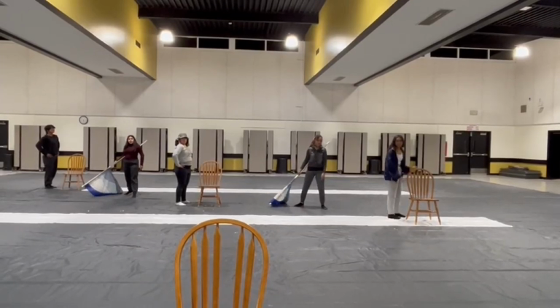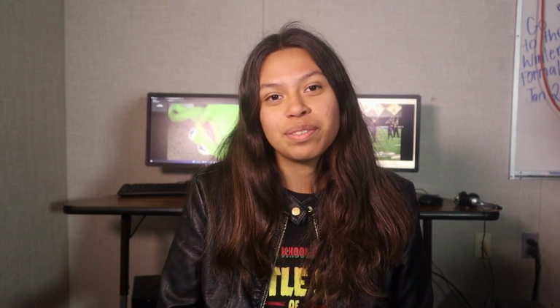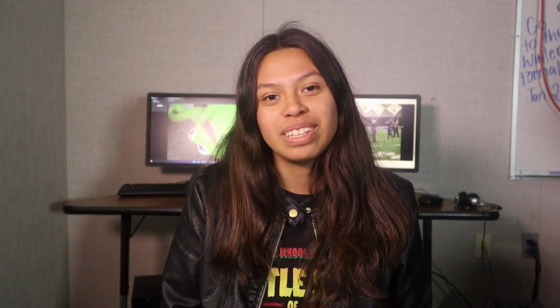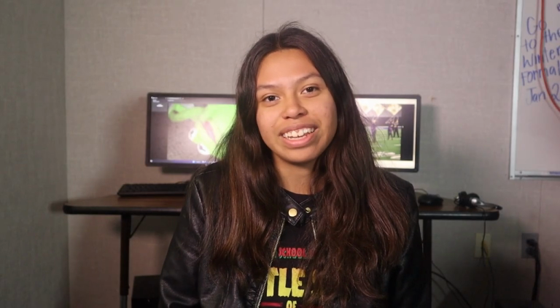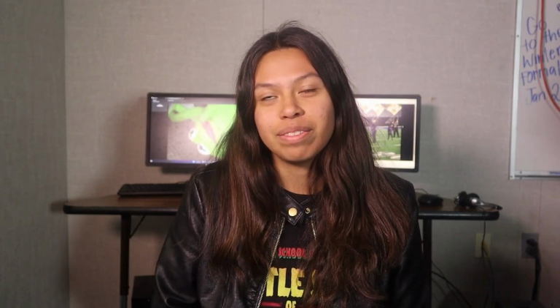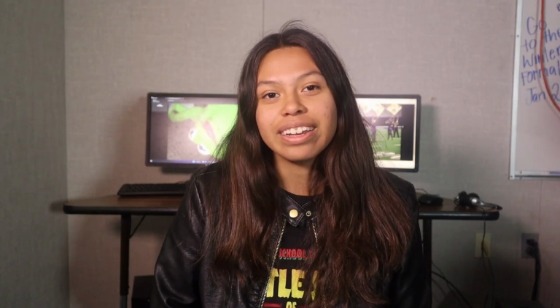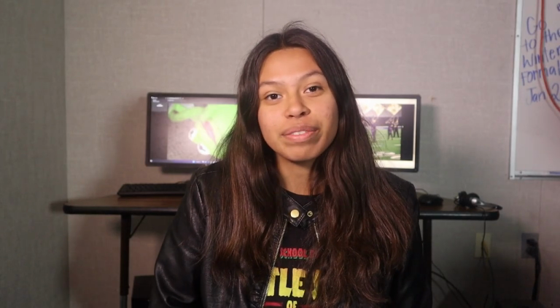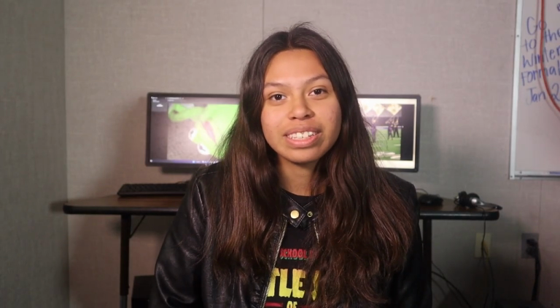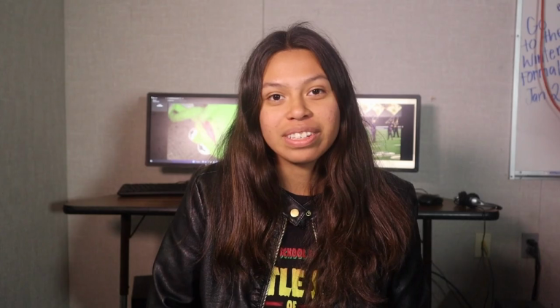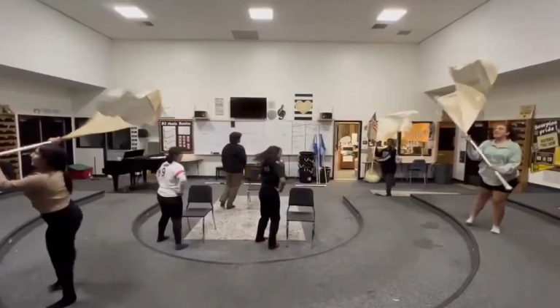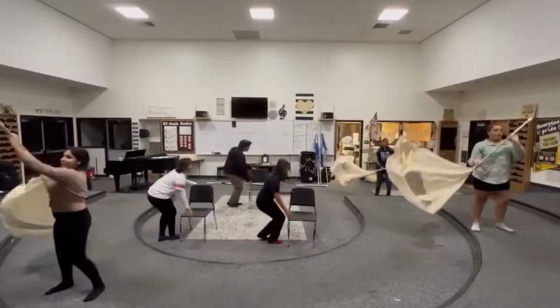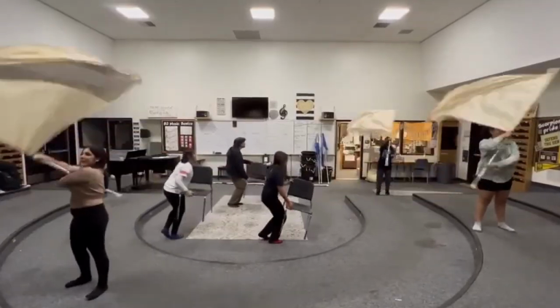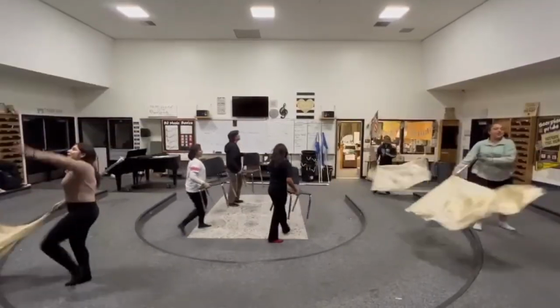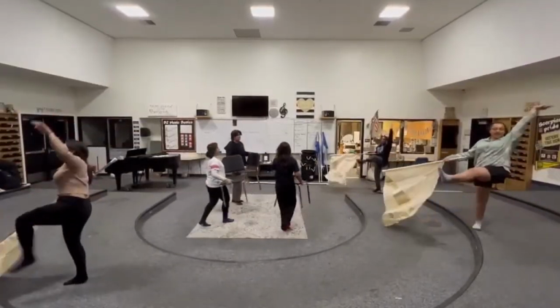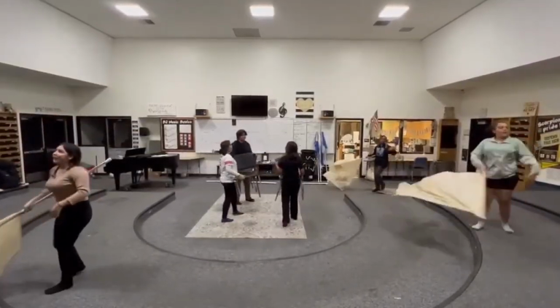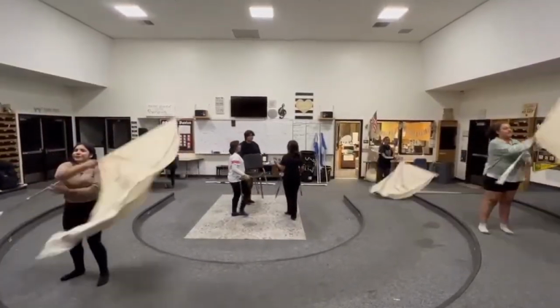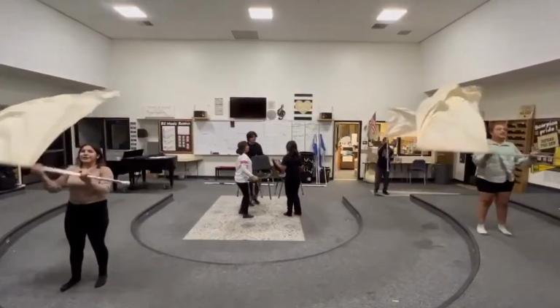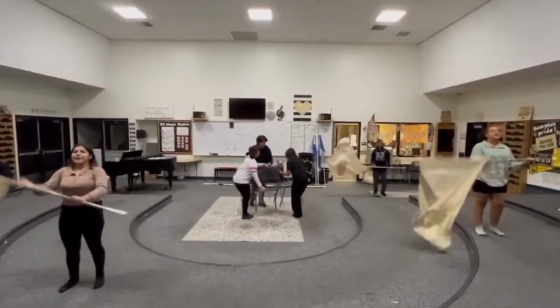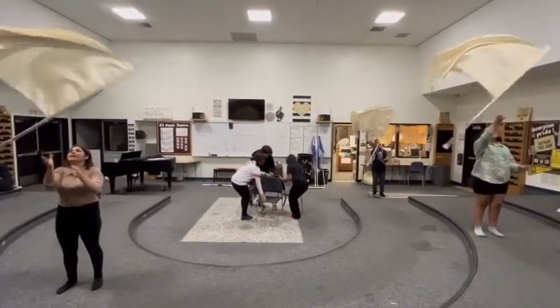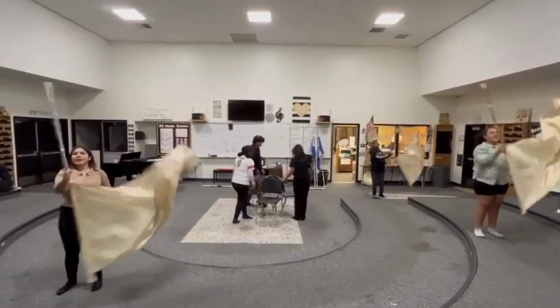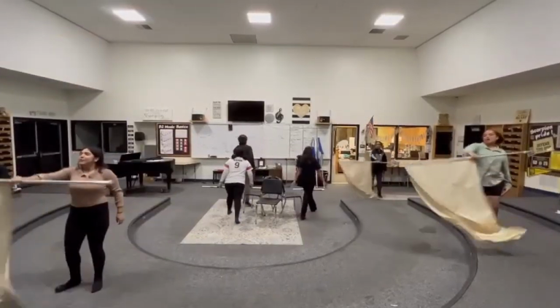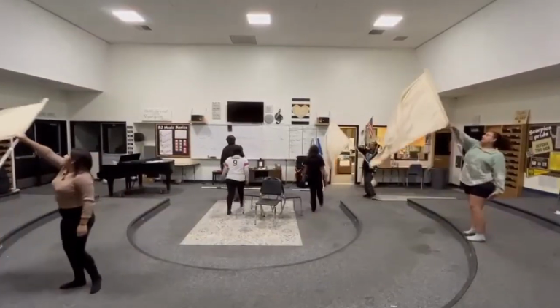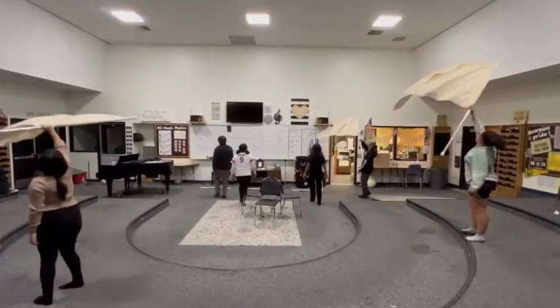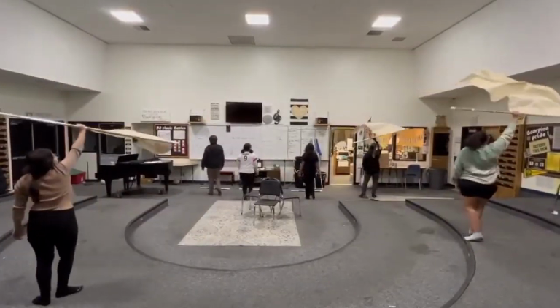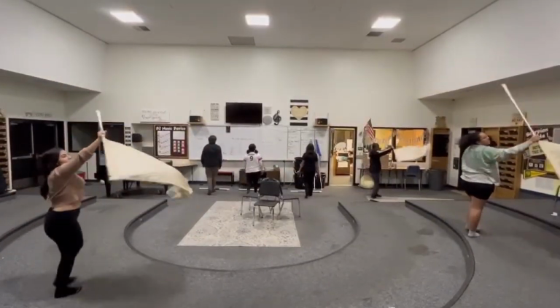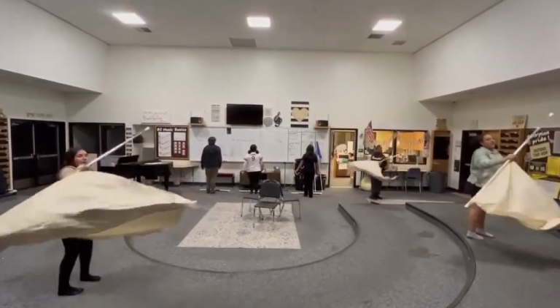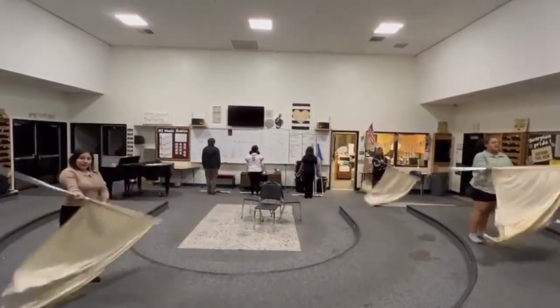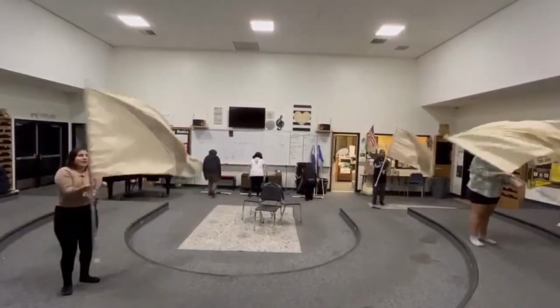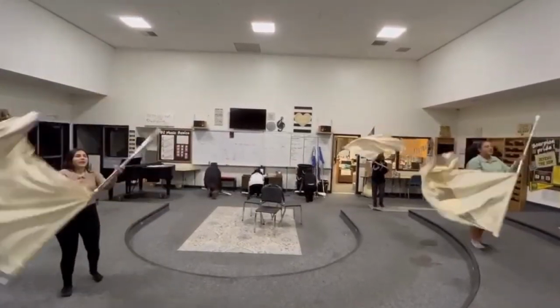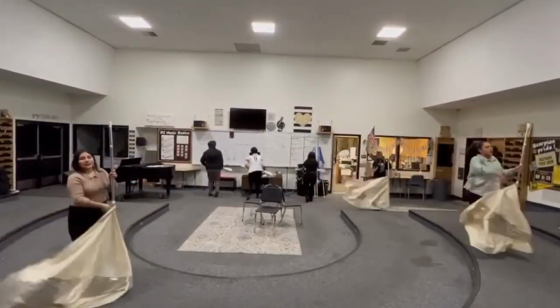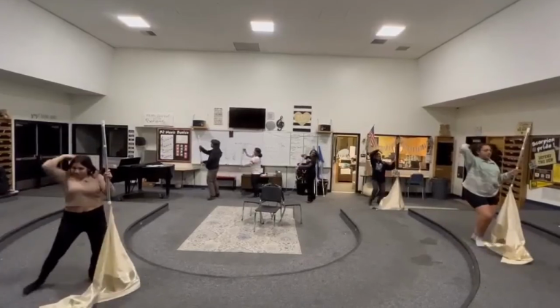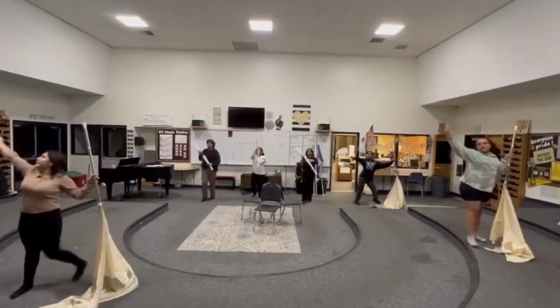We use equipment like flags, rifles, and sabers, and we use choreography with that equipment to perform. We also go to competitions where we get ratings and stuff.